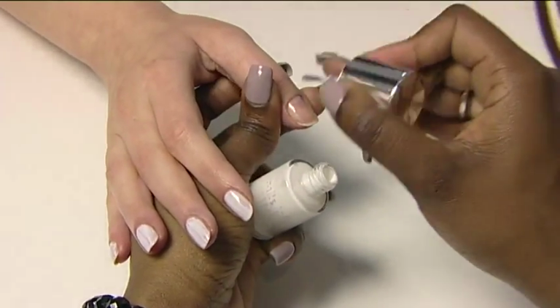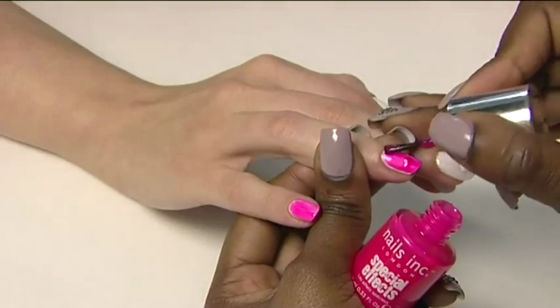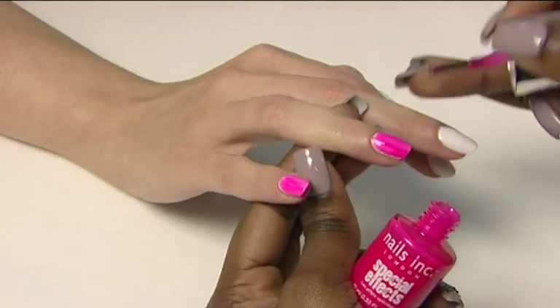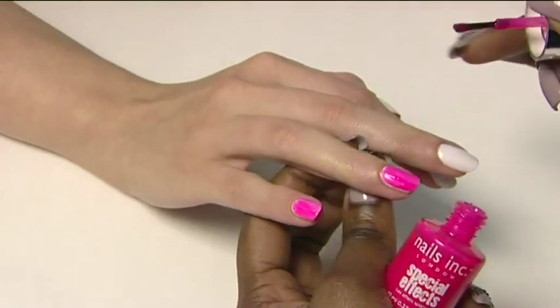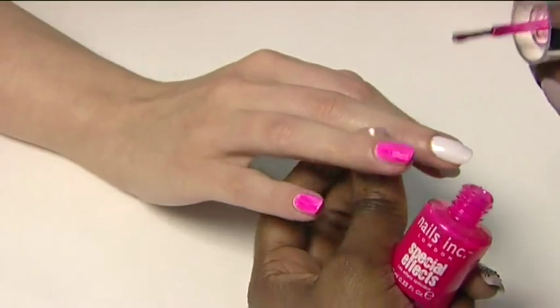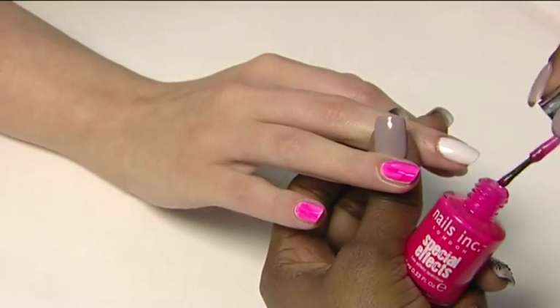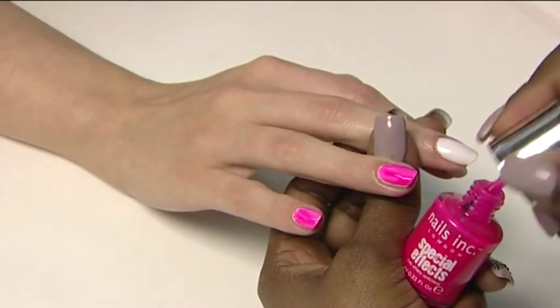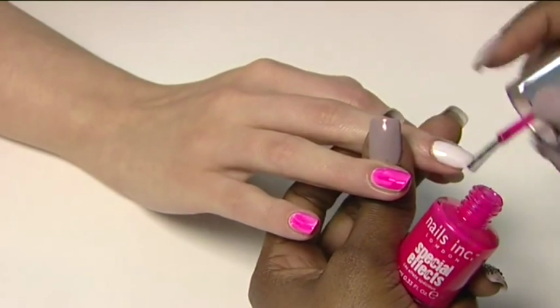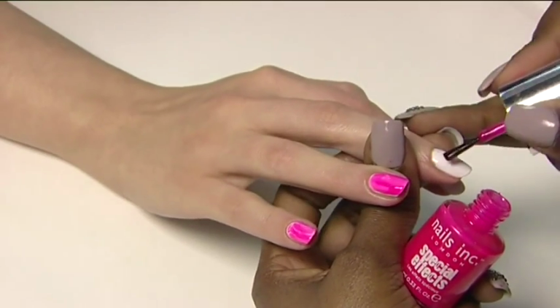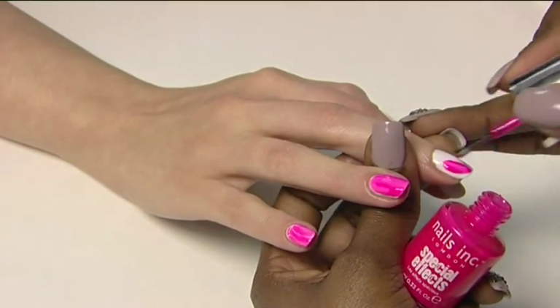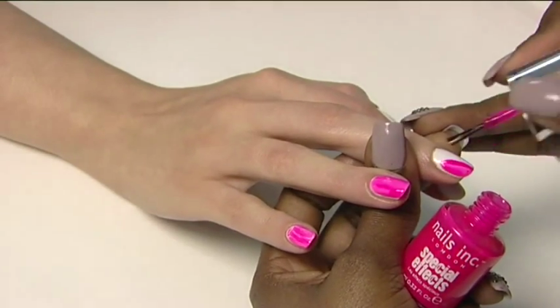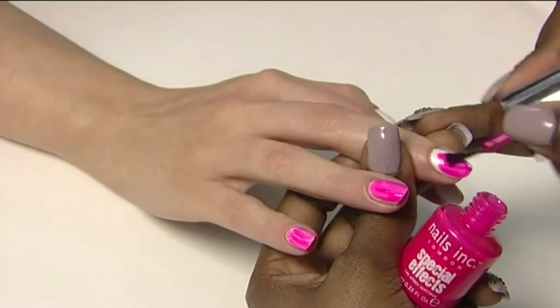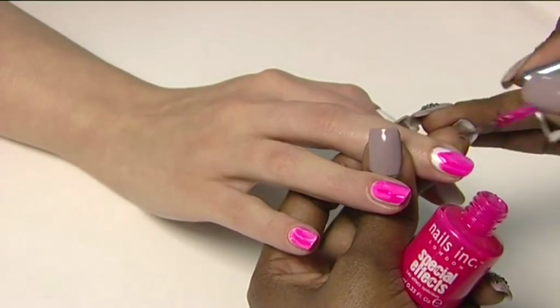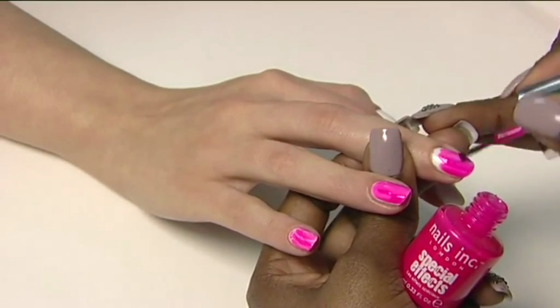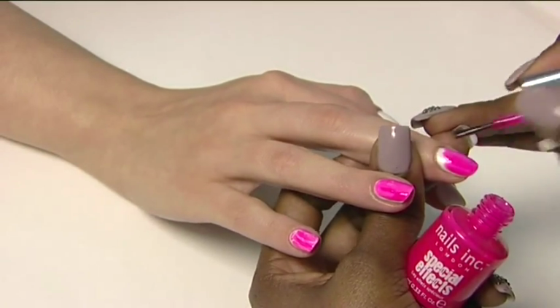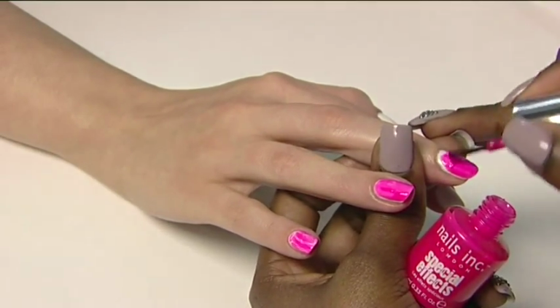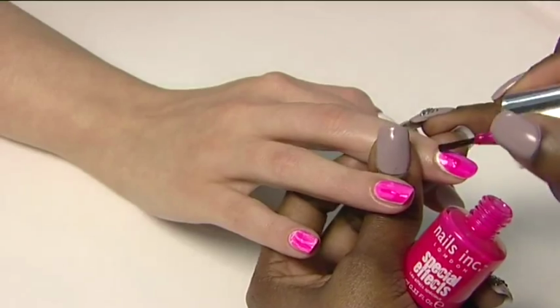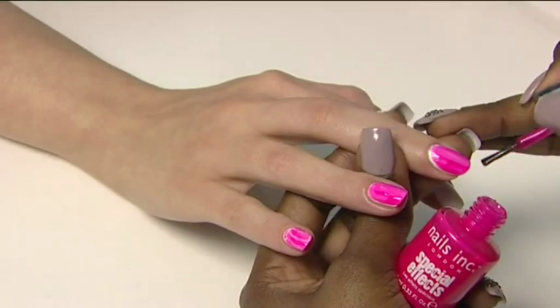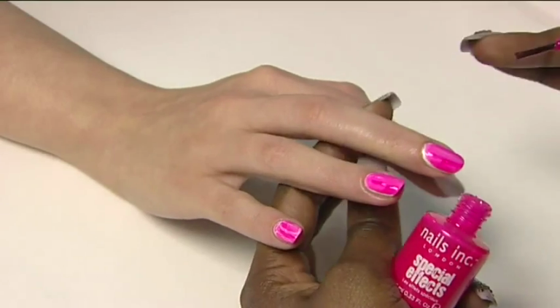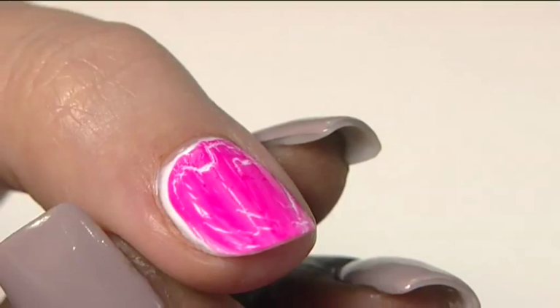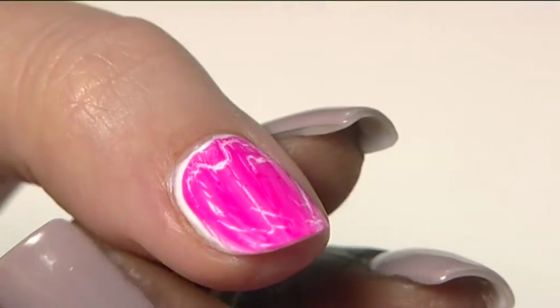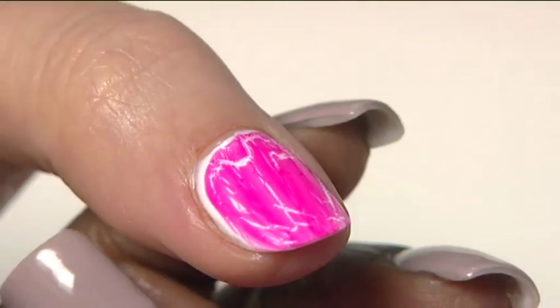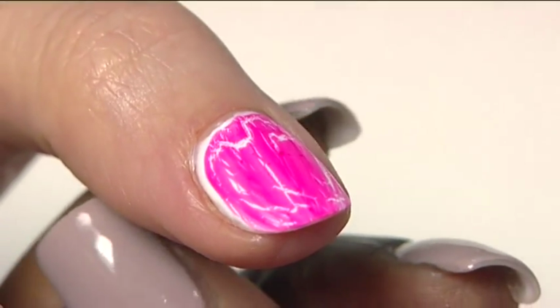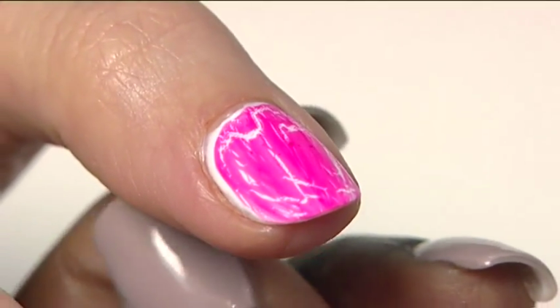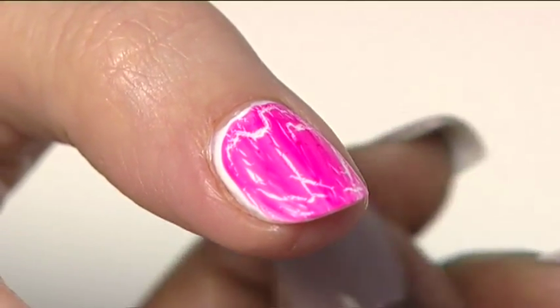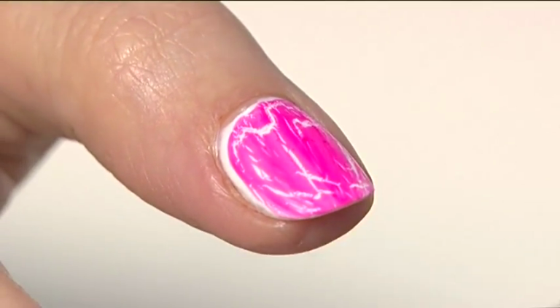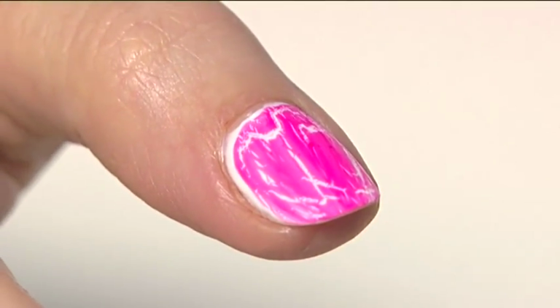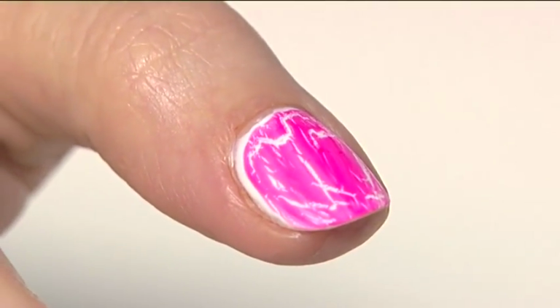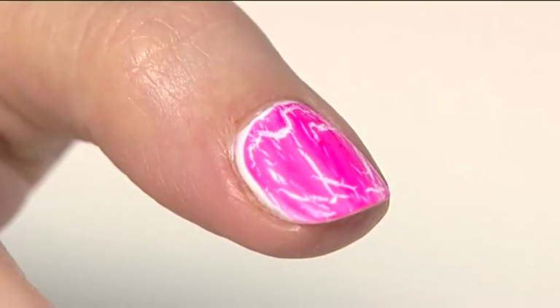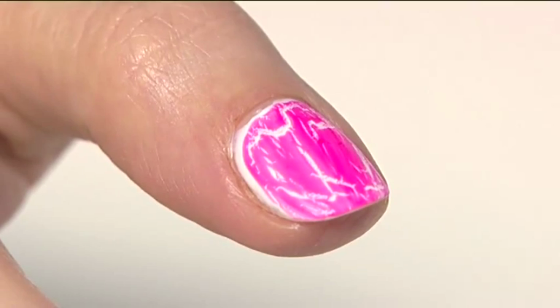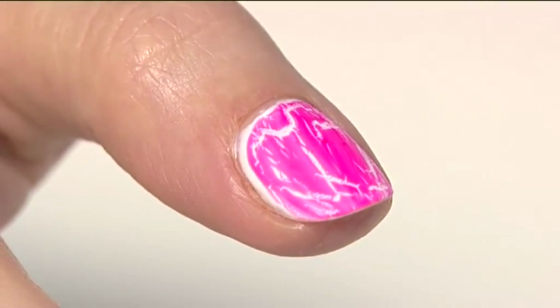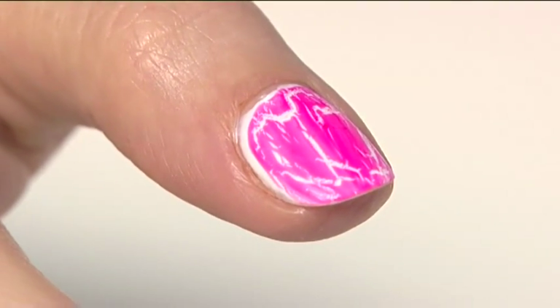Apply one coat of your chosen Crackle Top Coat. Try painting in different directions to create more dramatic effects. After approximately 30 seconds, cracks will appear in the top coat revealing the white polish underneath.